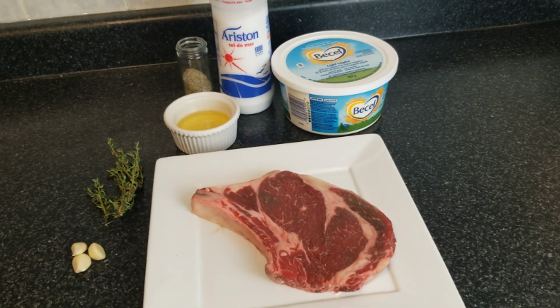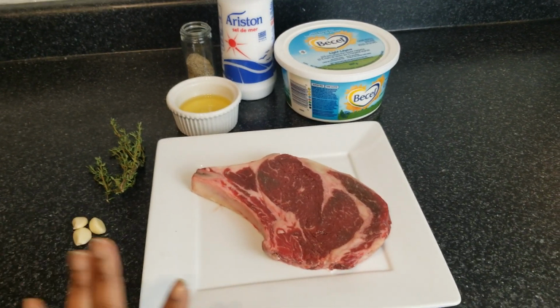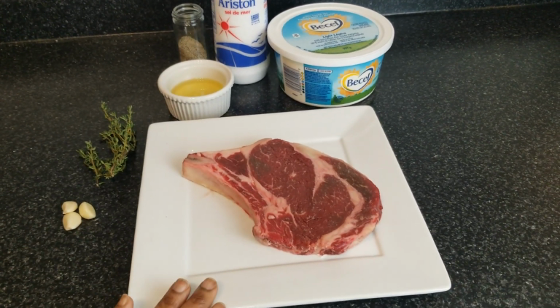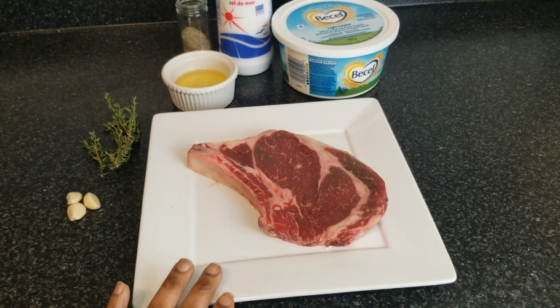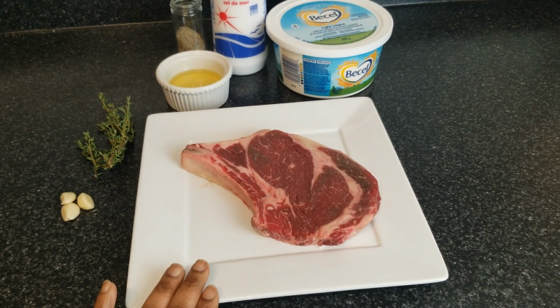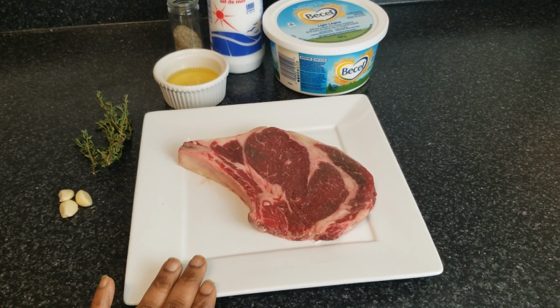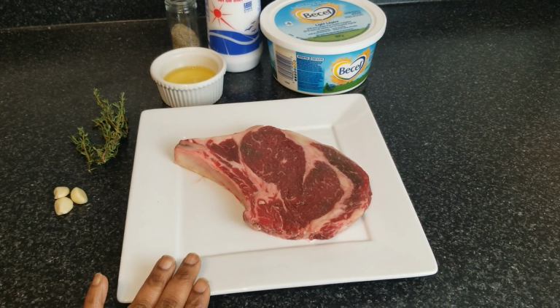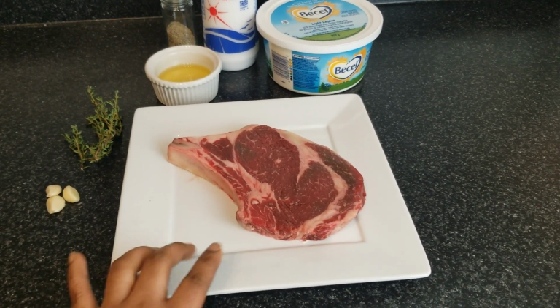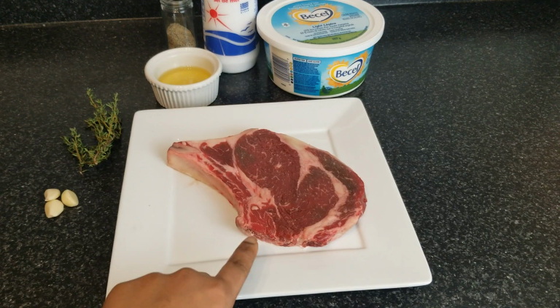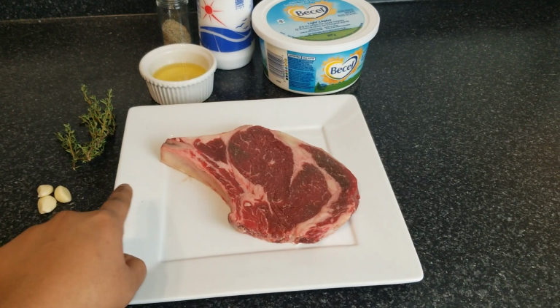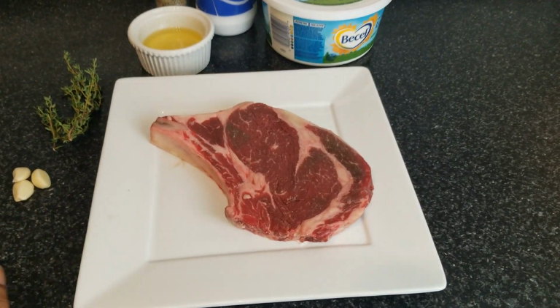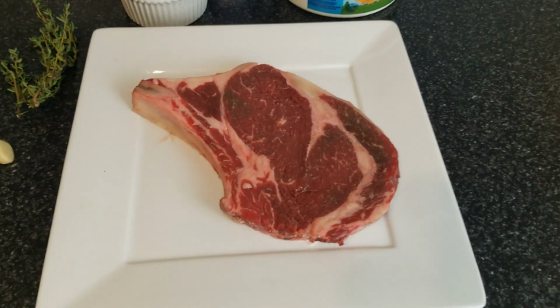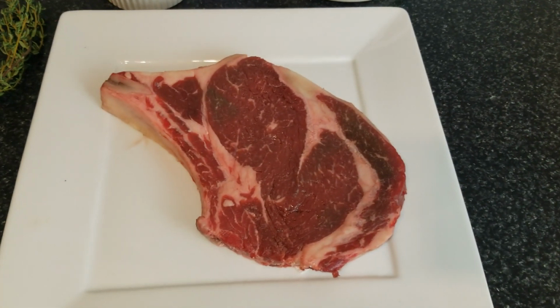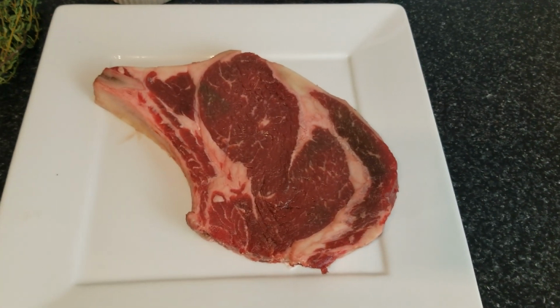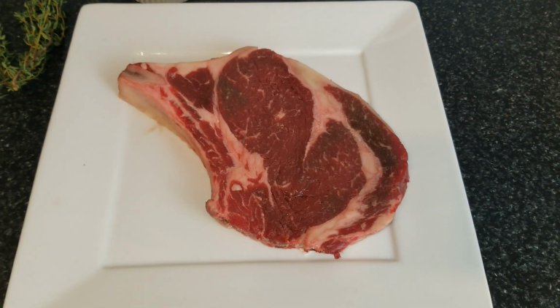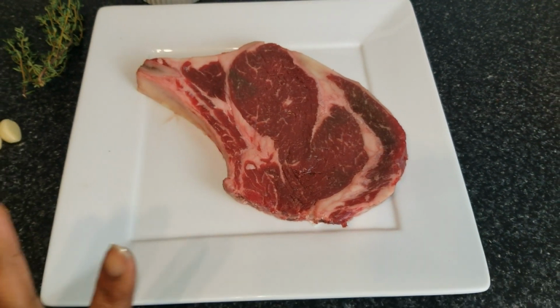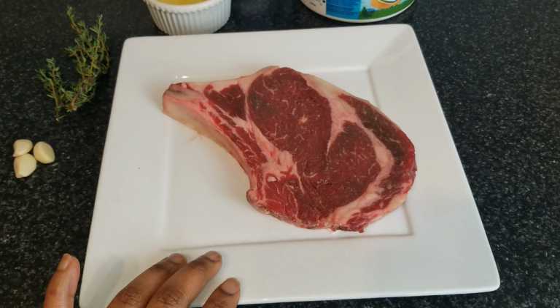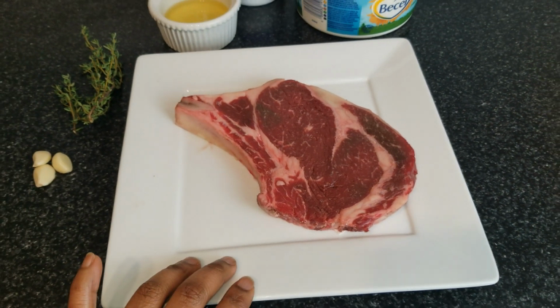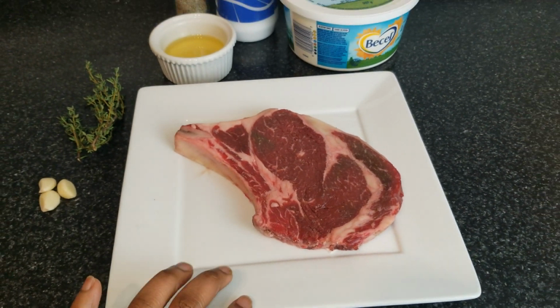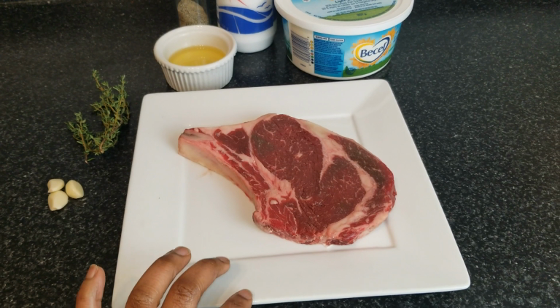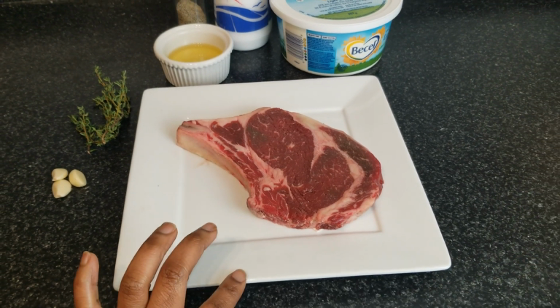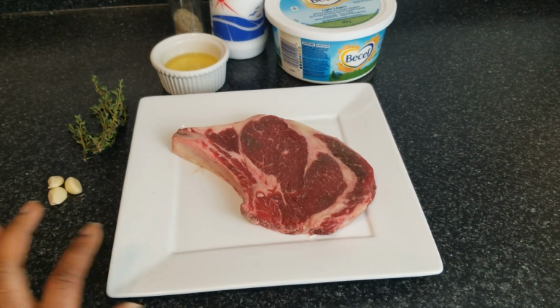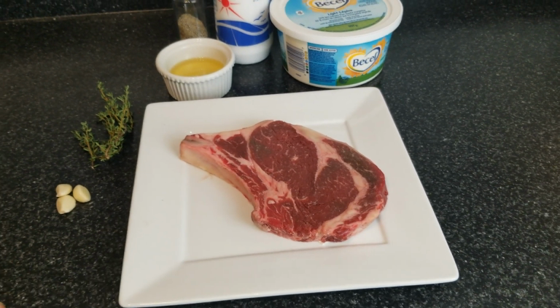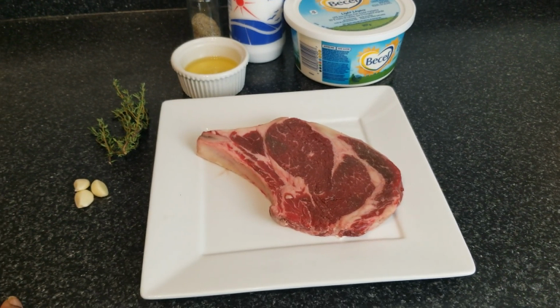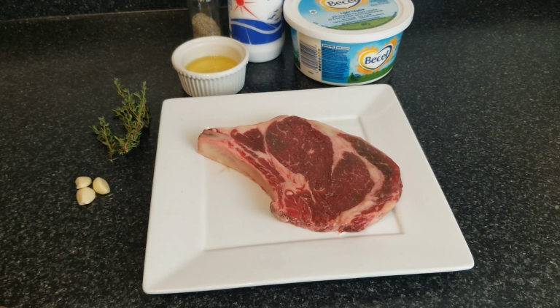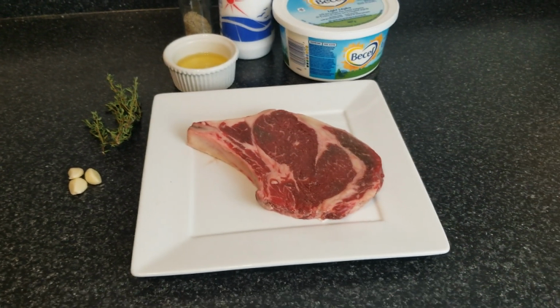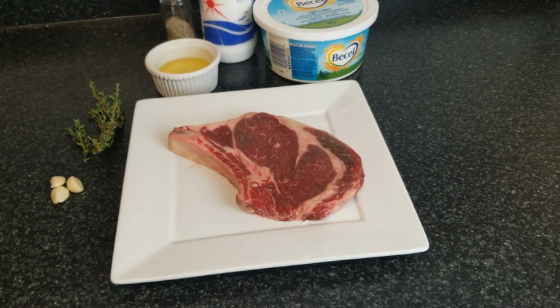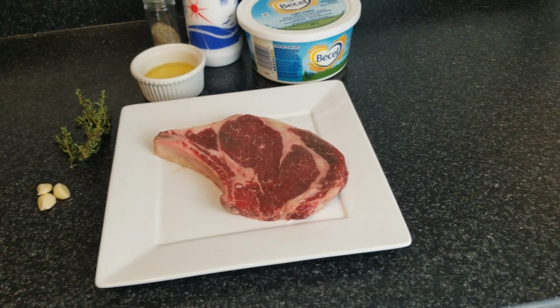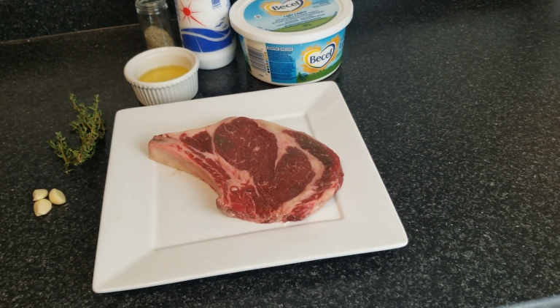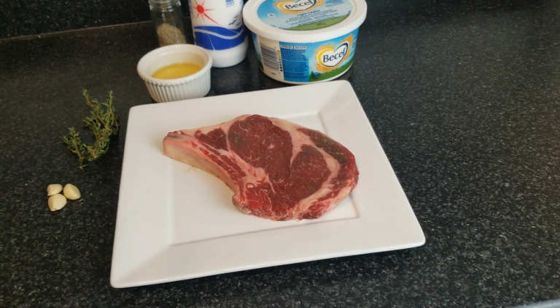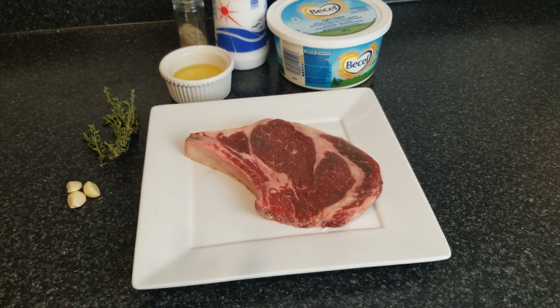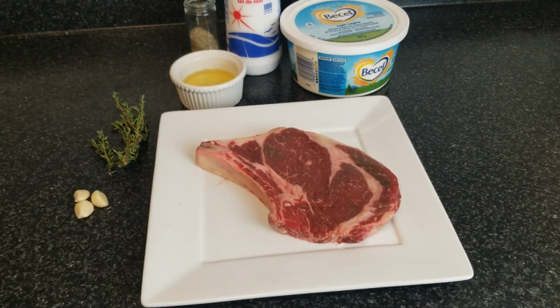So we have a prime rib cut. The bone is still in and the marbling is beautiful. This piece of steak costs $16 Canadian — I think that's probably around $12 USD.